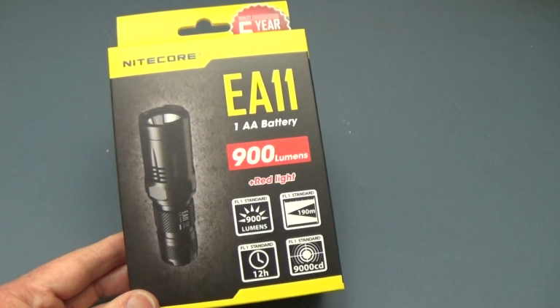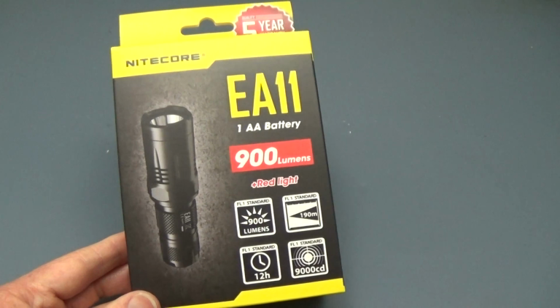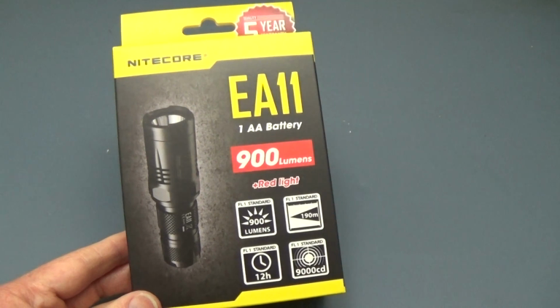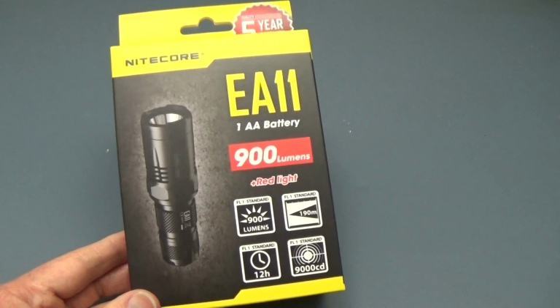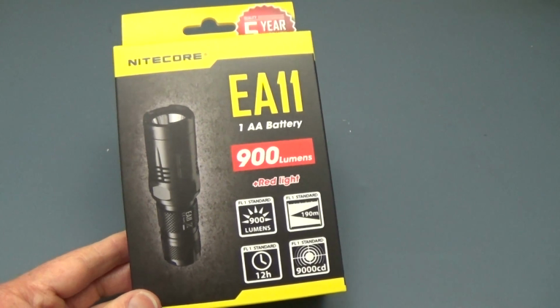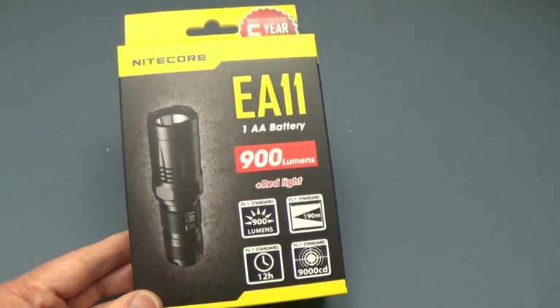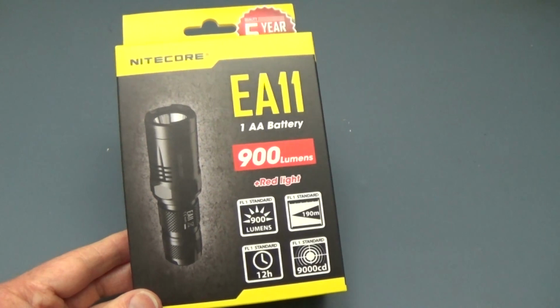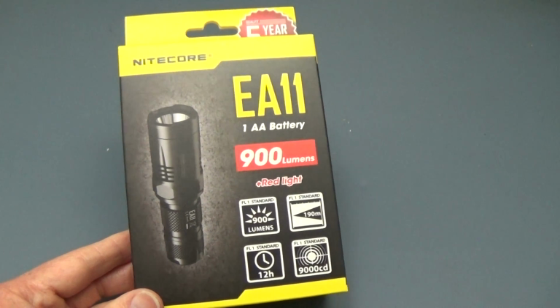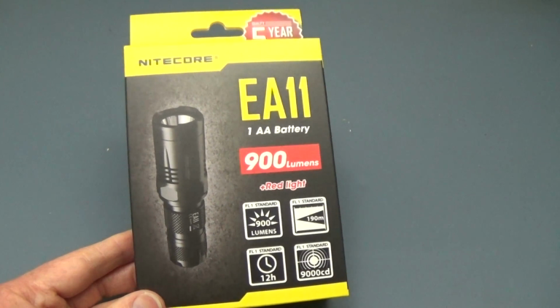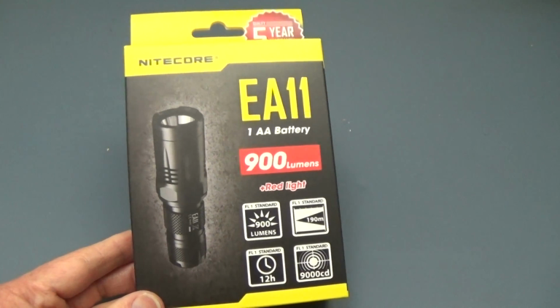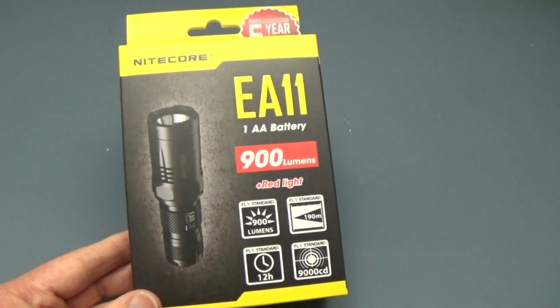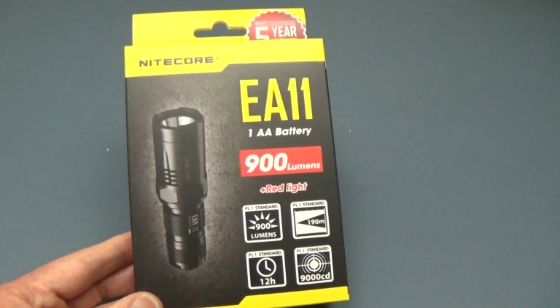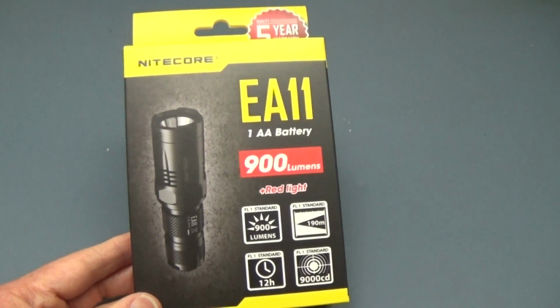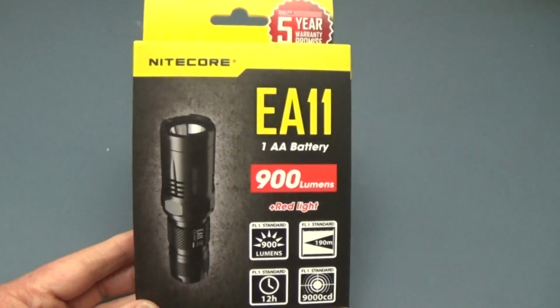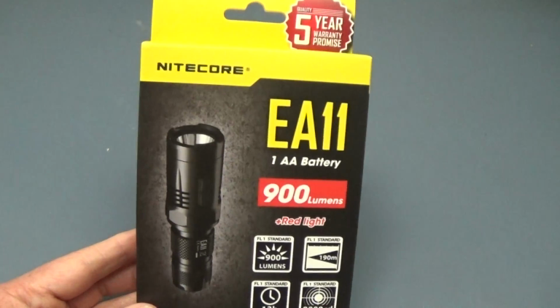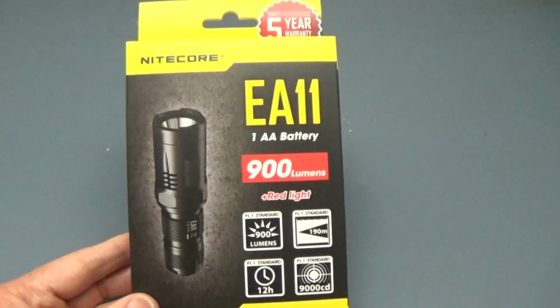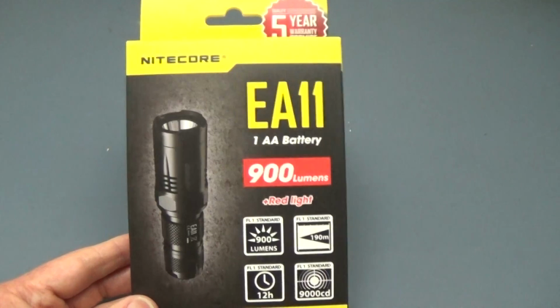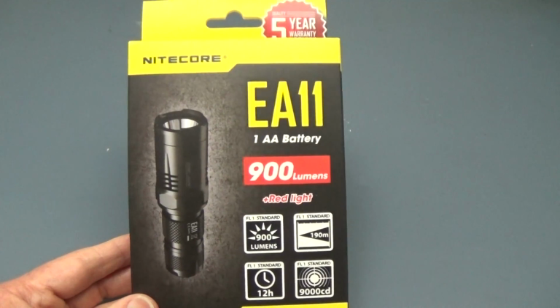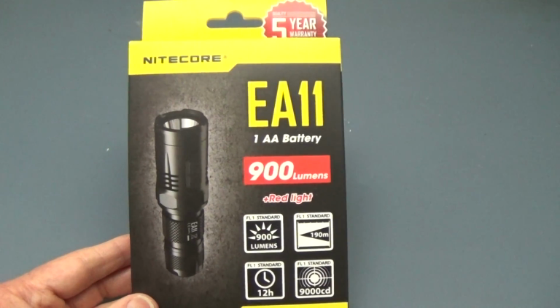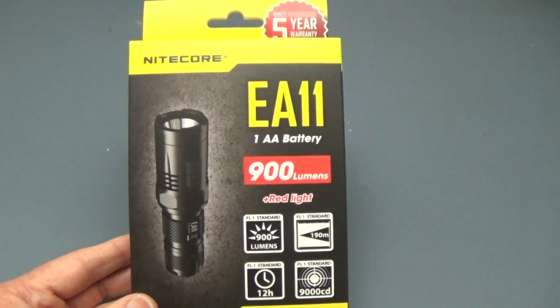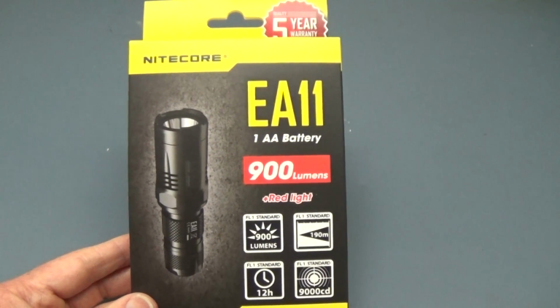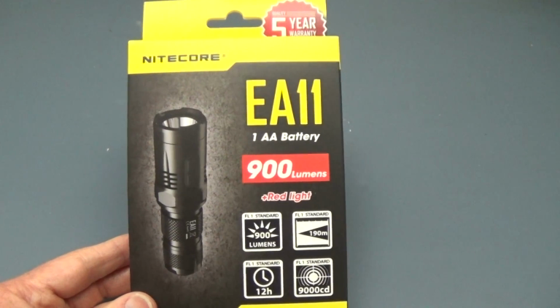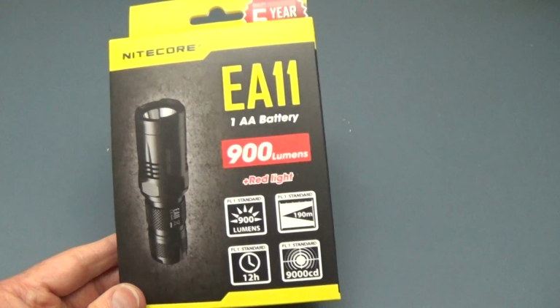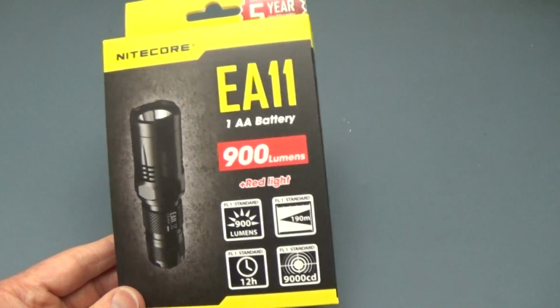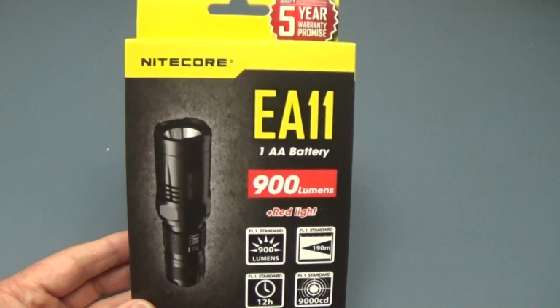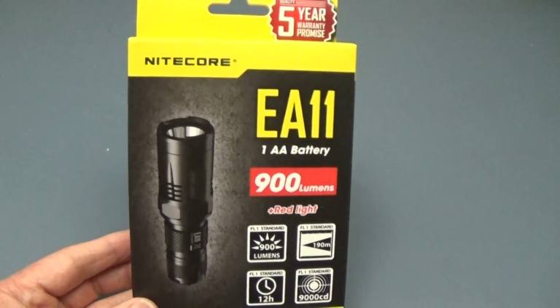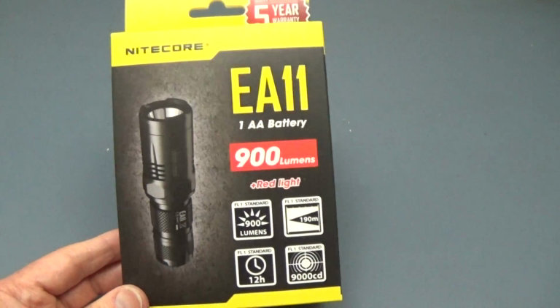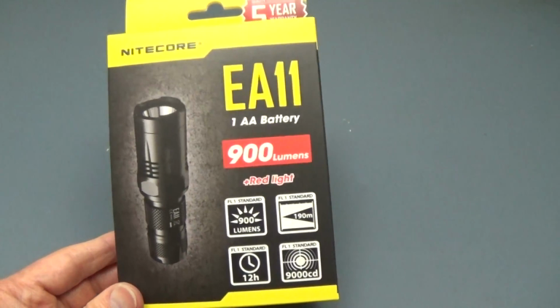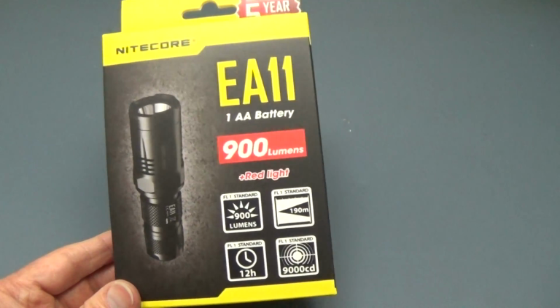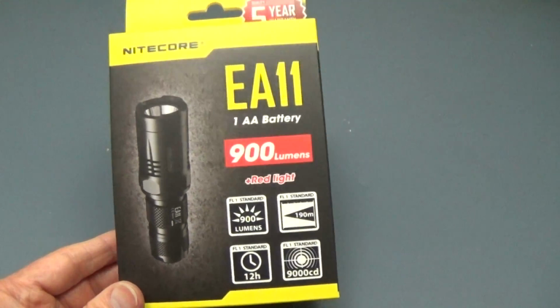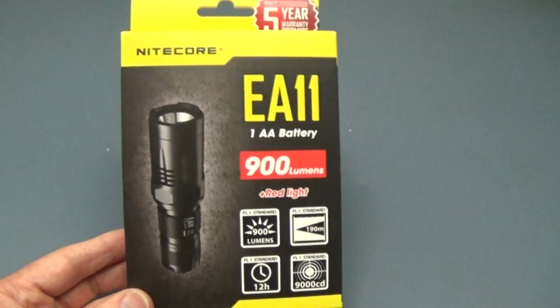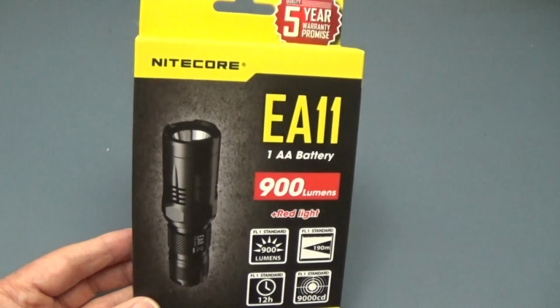Well, hello there, flashlight fans. Lights and Gear is back to show you another flashlight. Nitecore has been pretty busy this year, and this time we have the EA11 to show you.